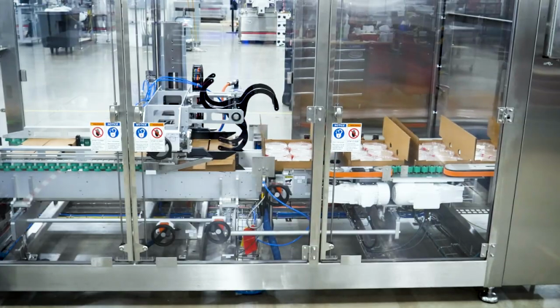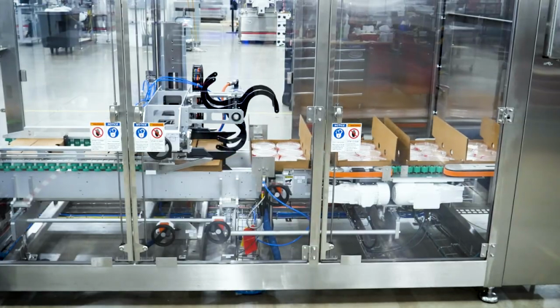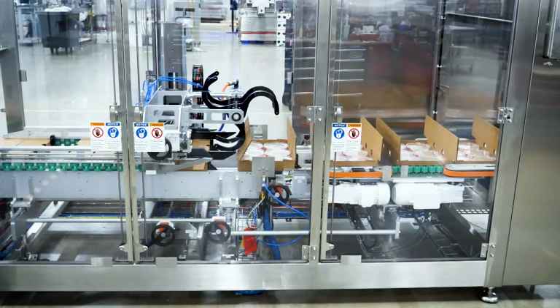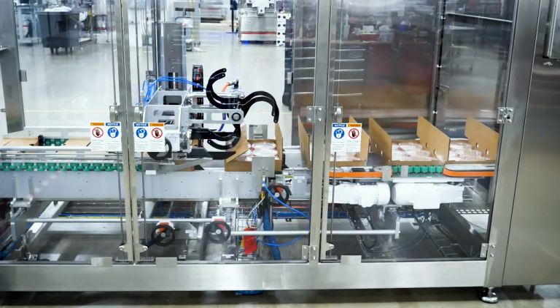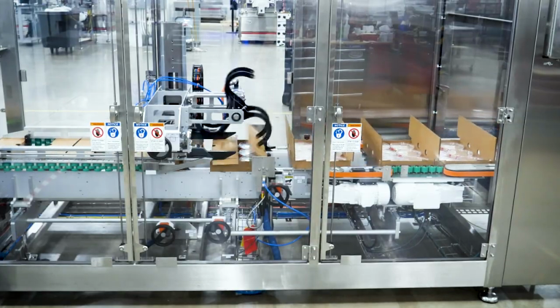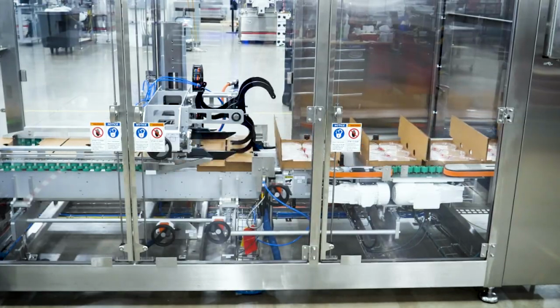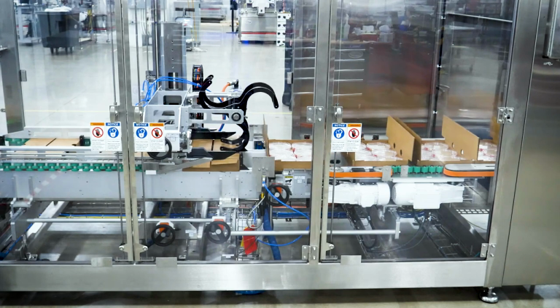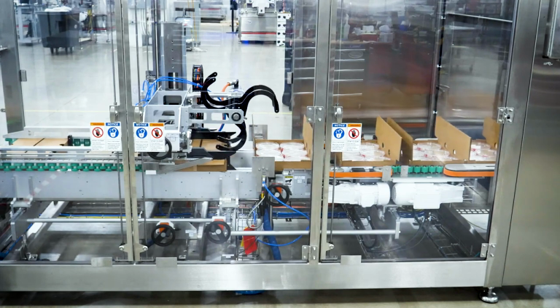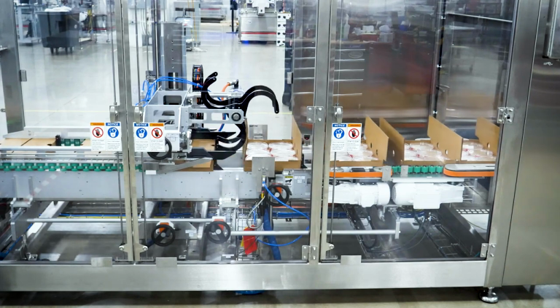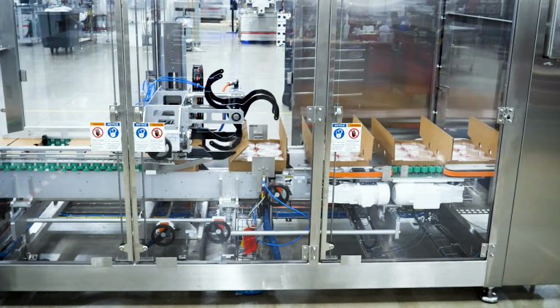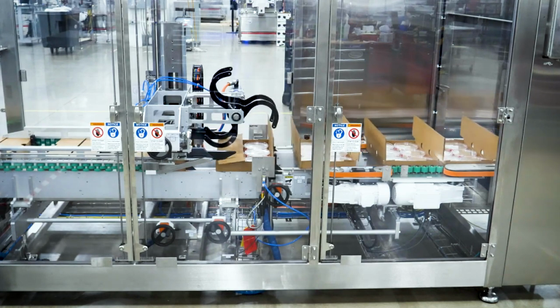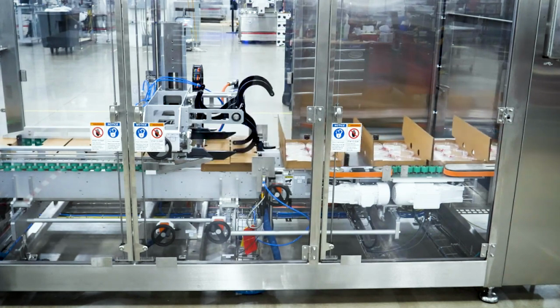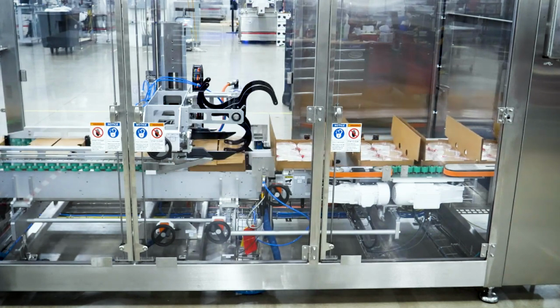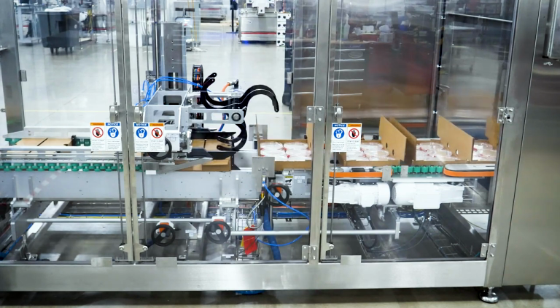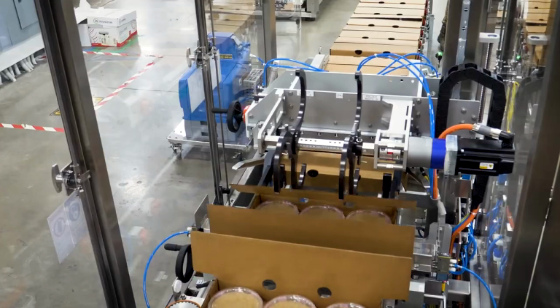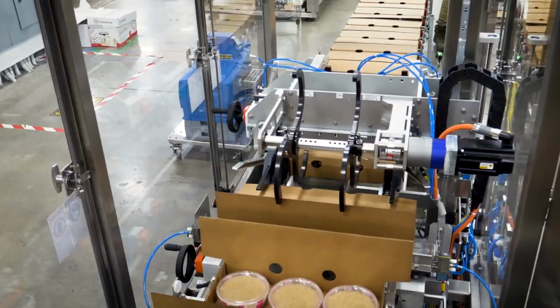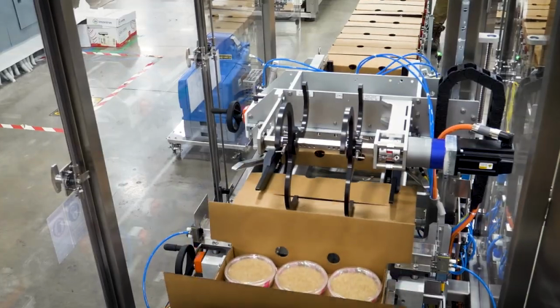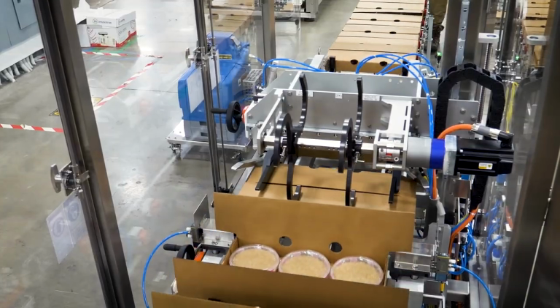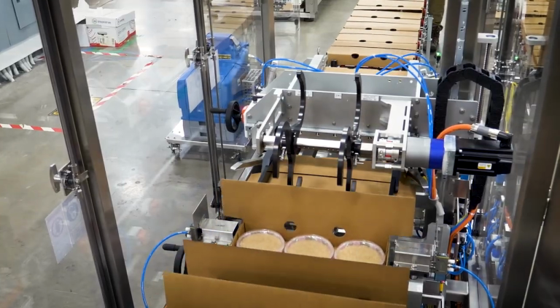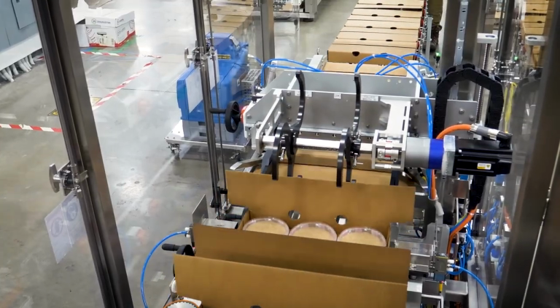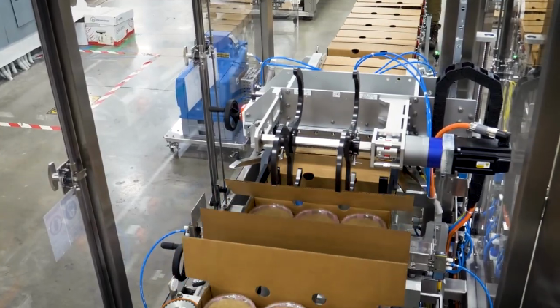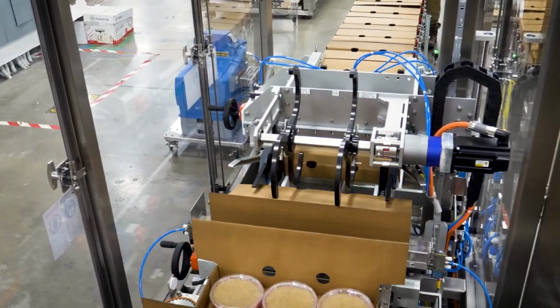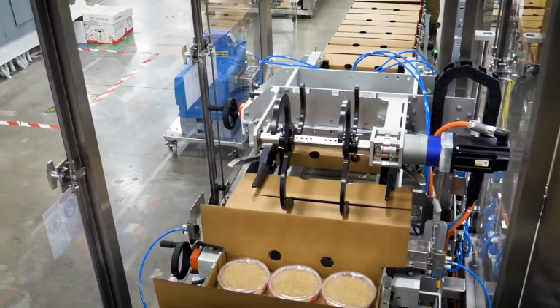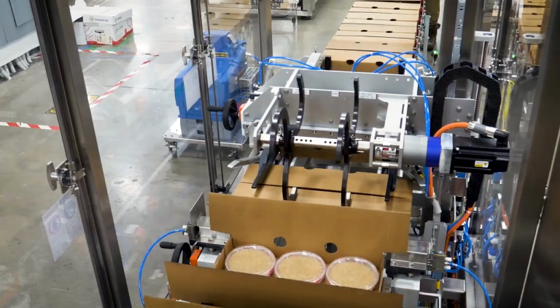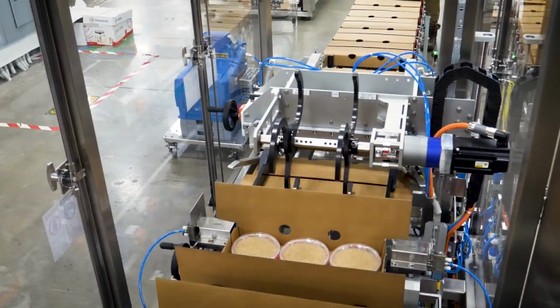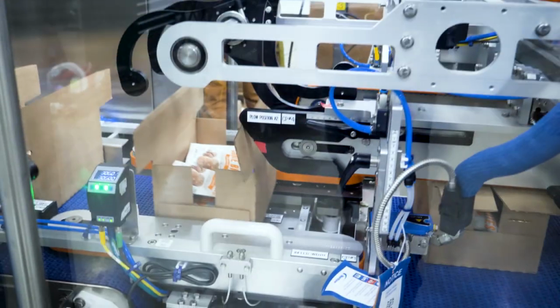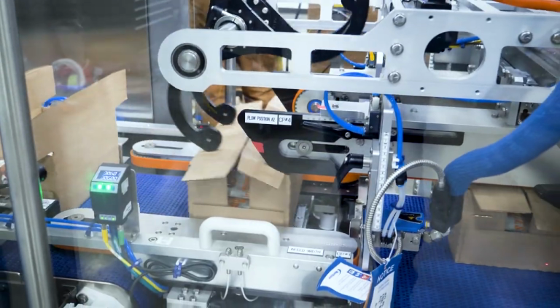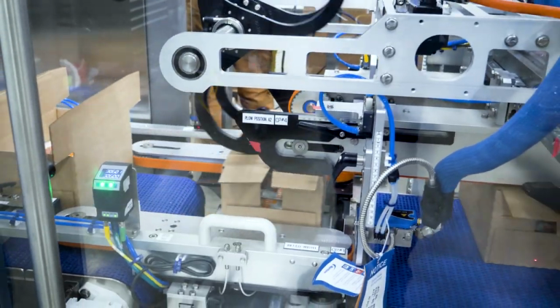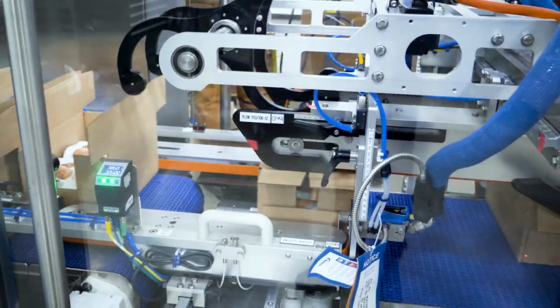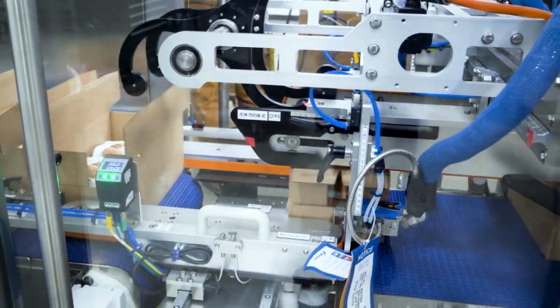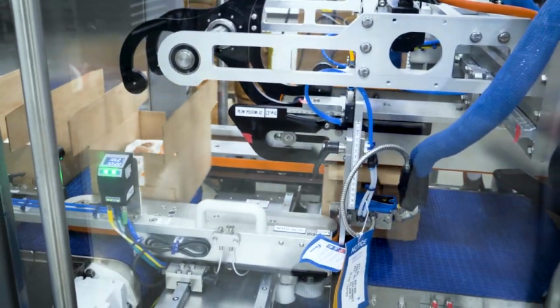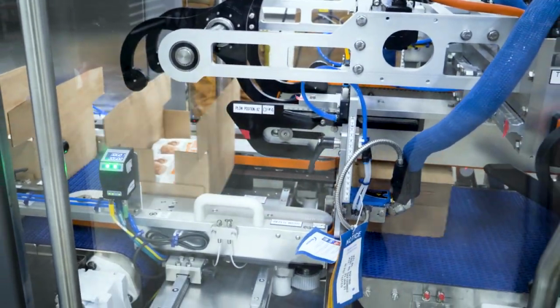Delcor's F-Series closers are the perfect close to a Delcor case packing line. Able to achieve rates of up to 60 cases per minute, this machine can handle the high speeds demanded by many manufacturers.